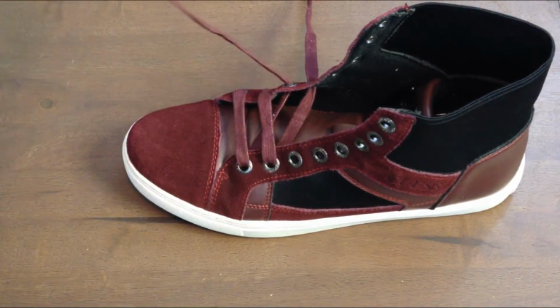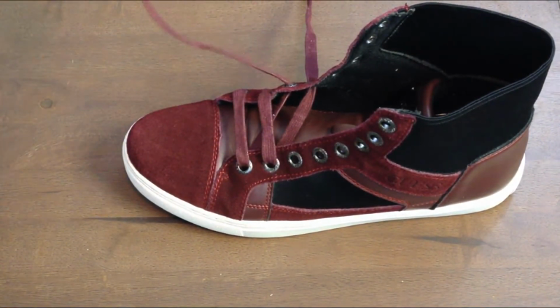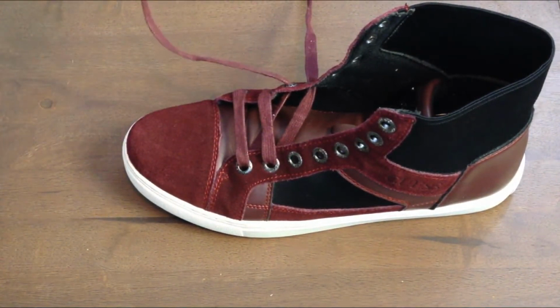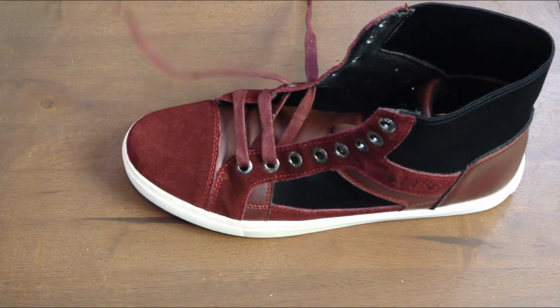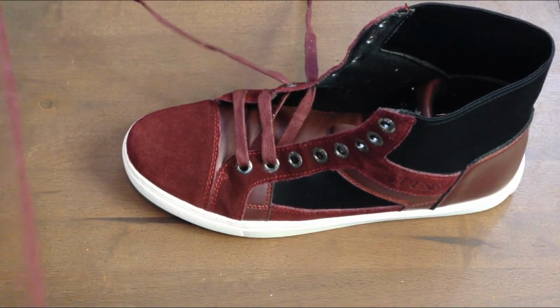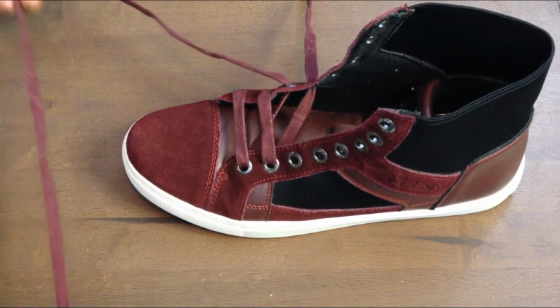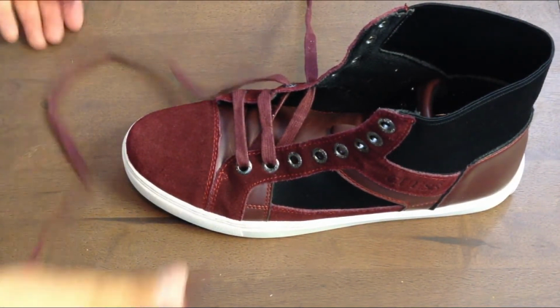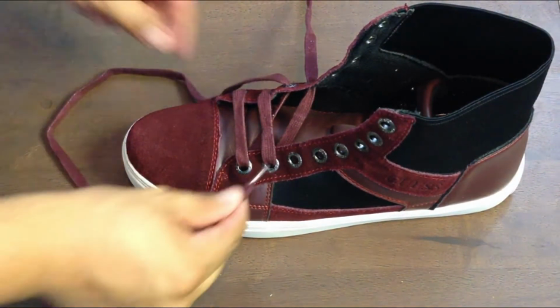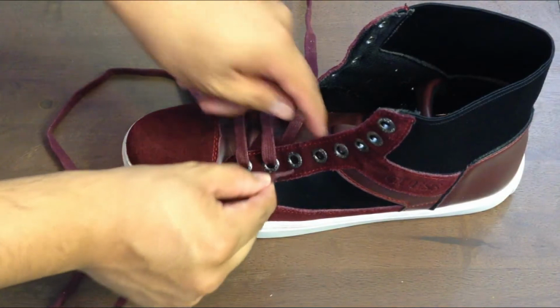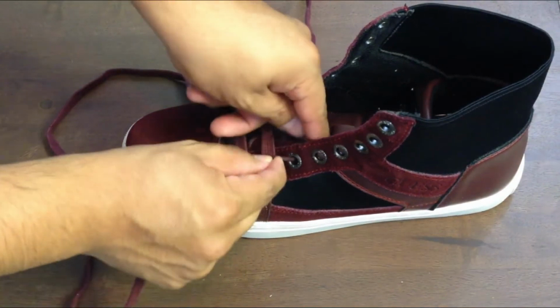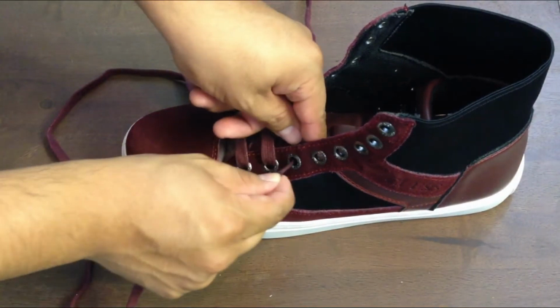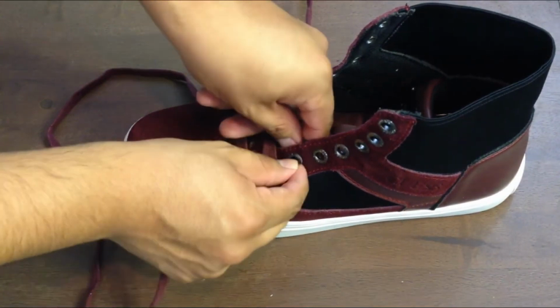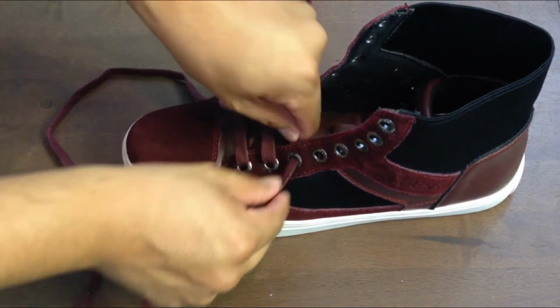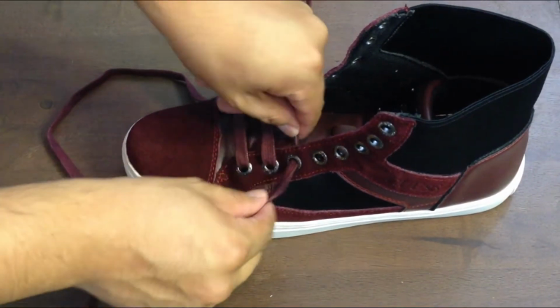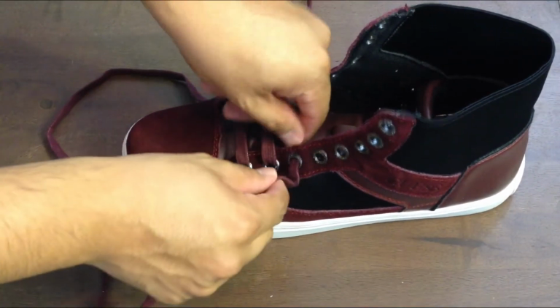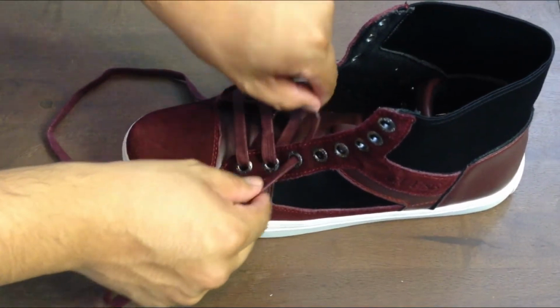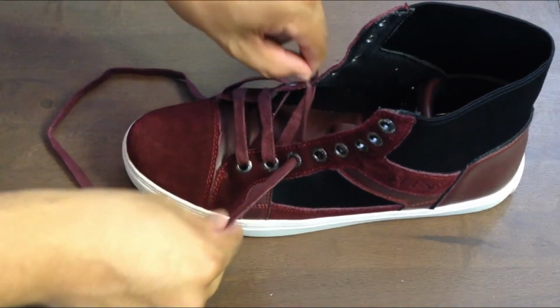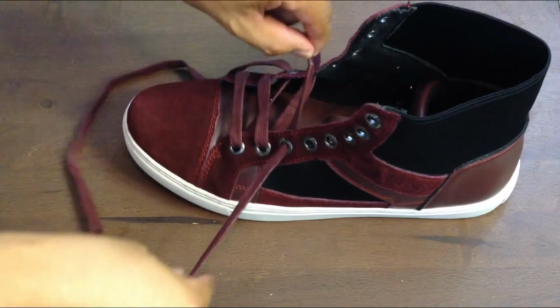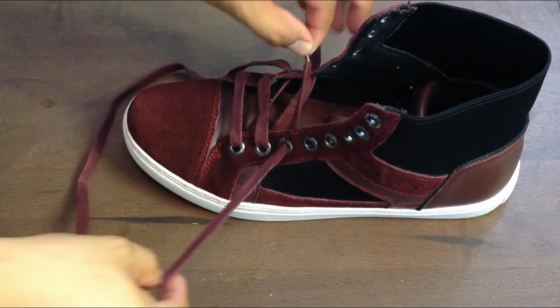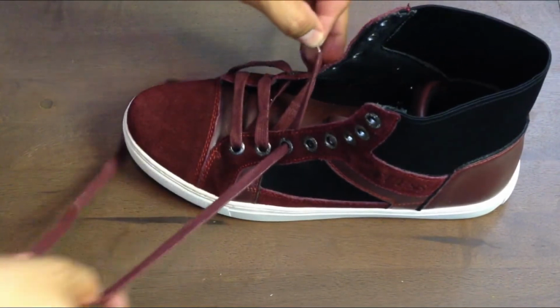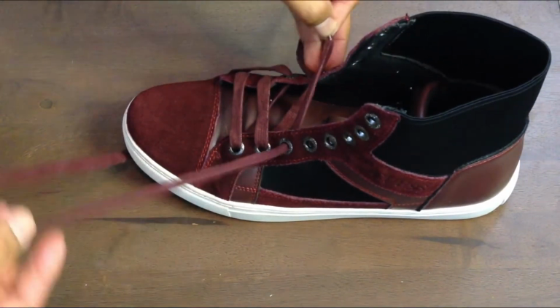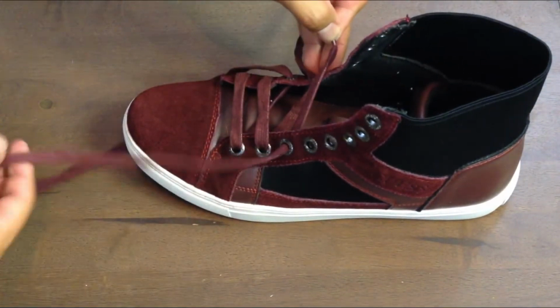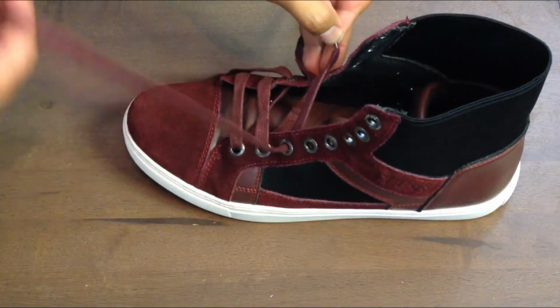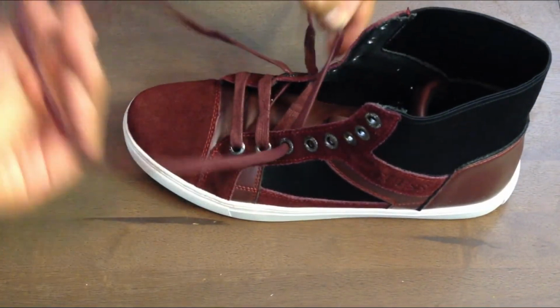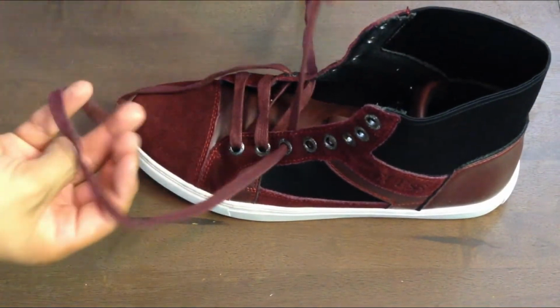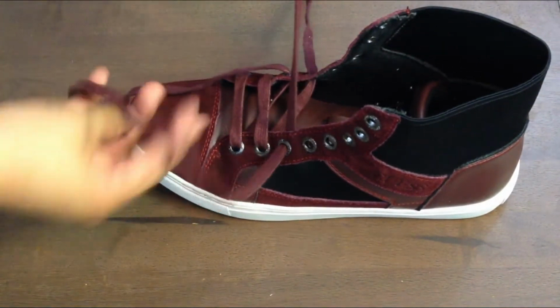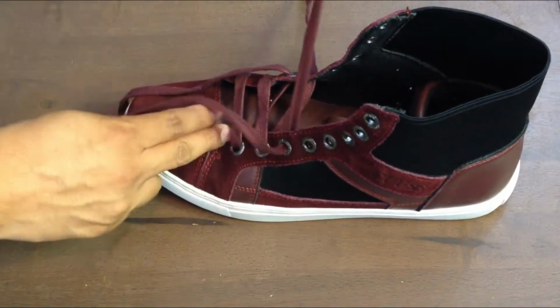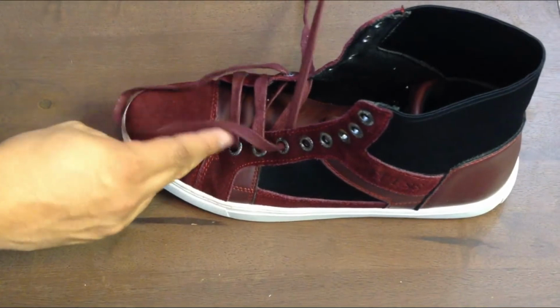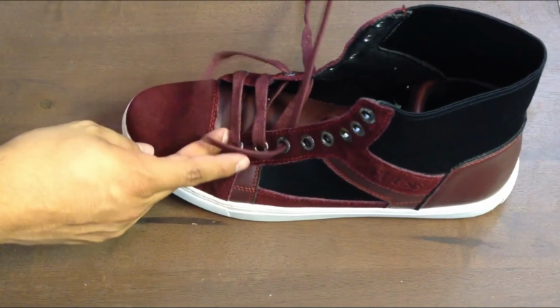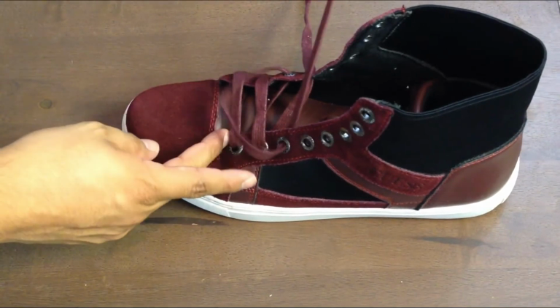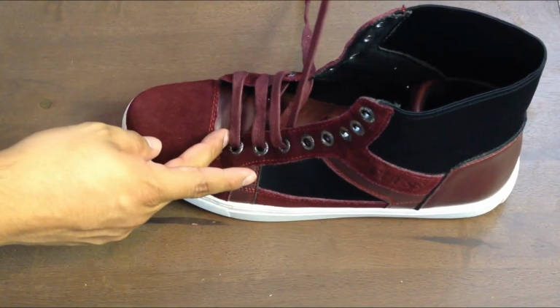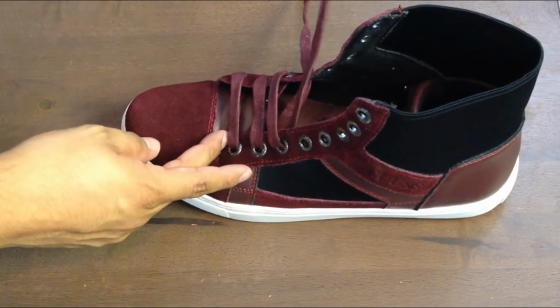Now let's continue with lace number one. We're going to go across from left to right, from third hole to third hole. Just go ahead and pull that through.